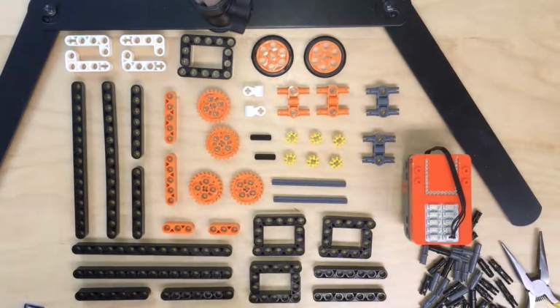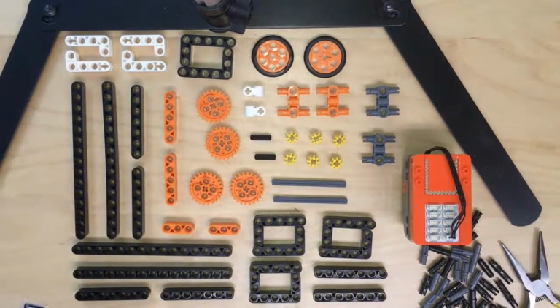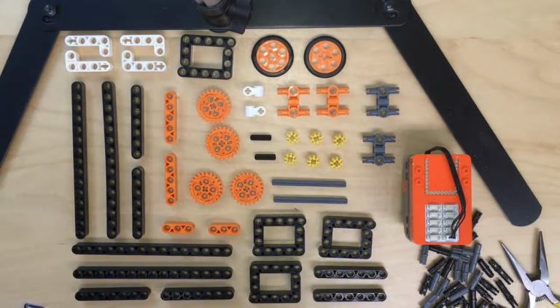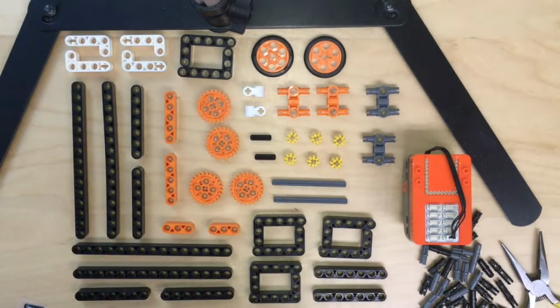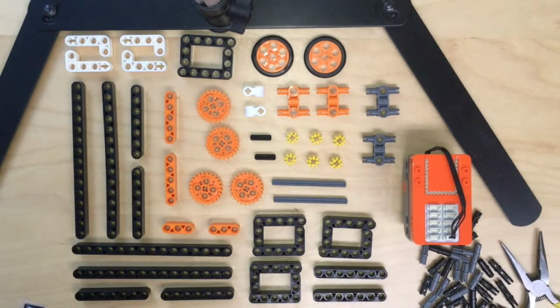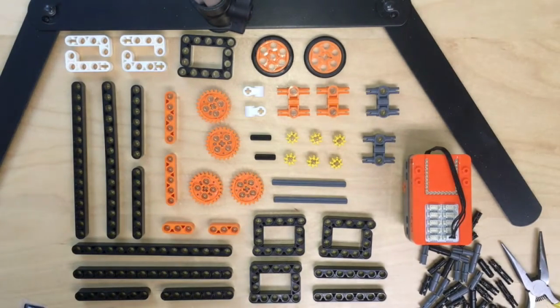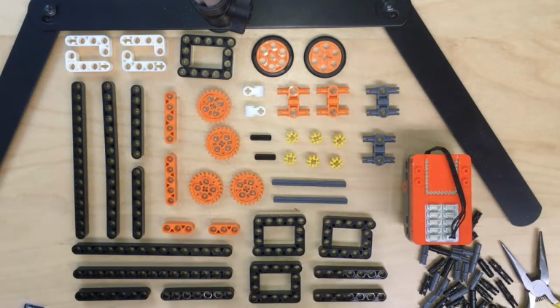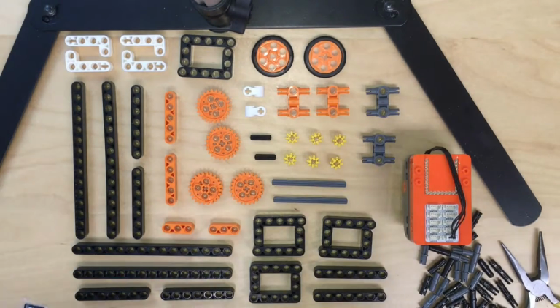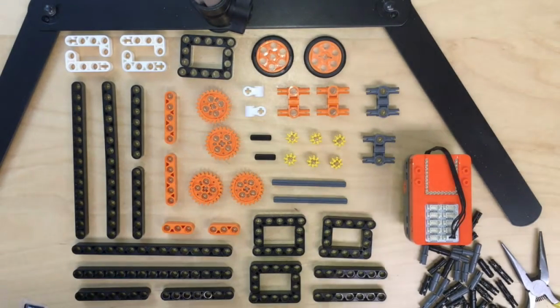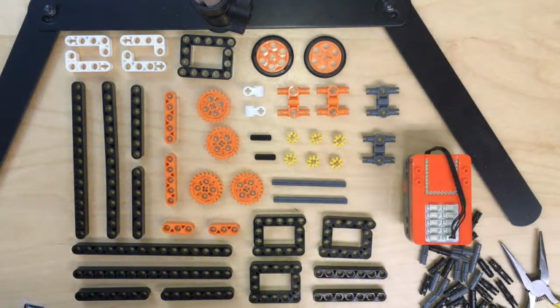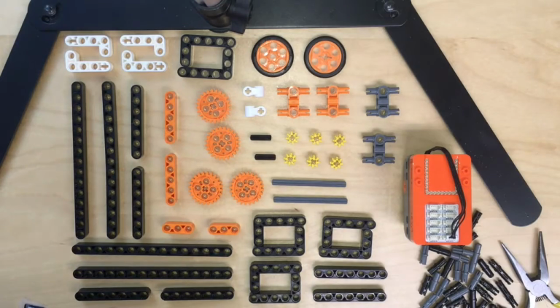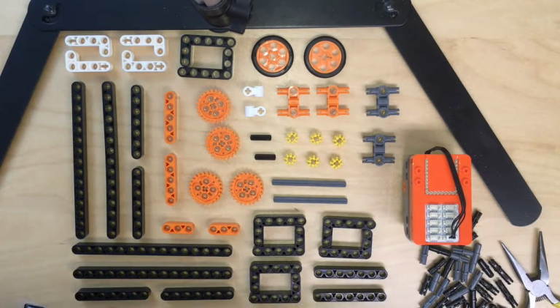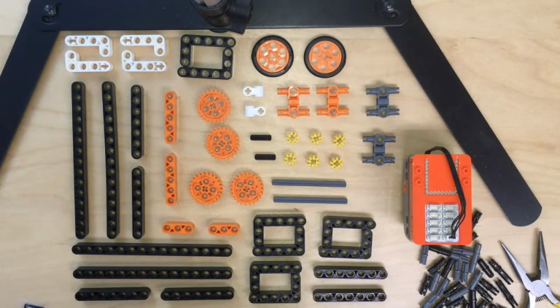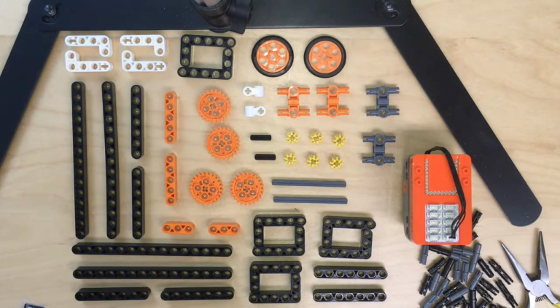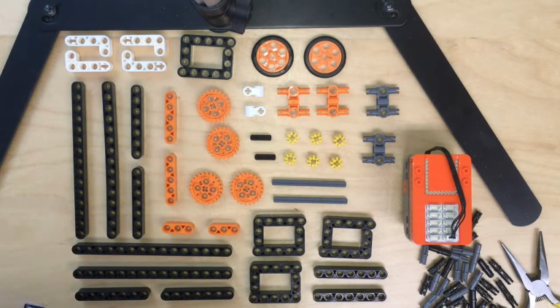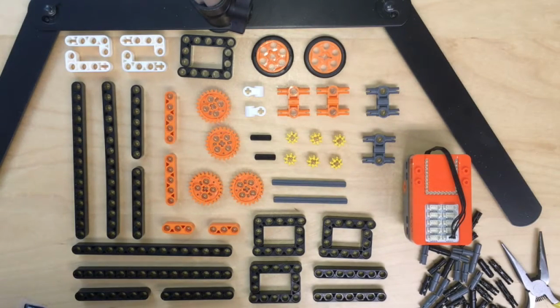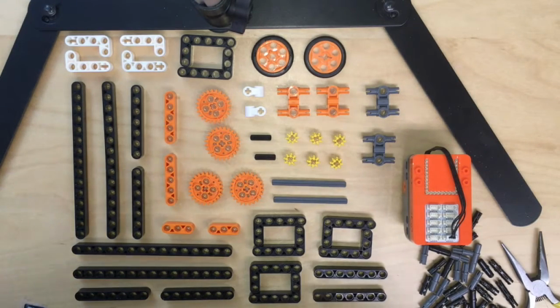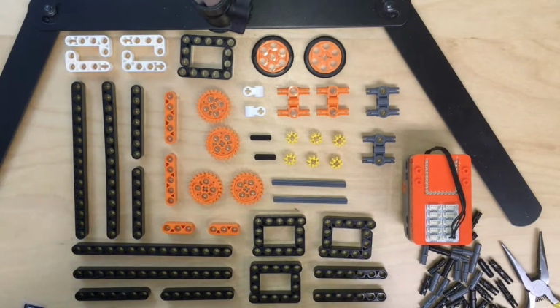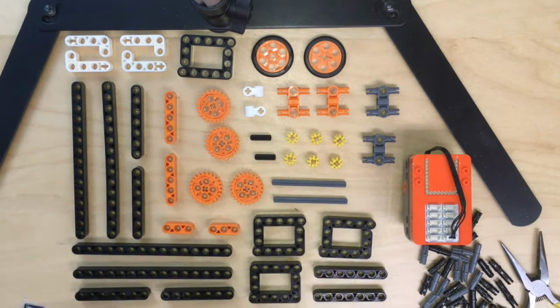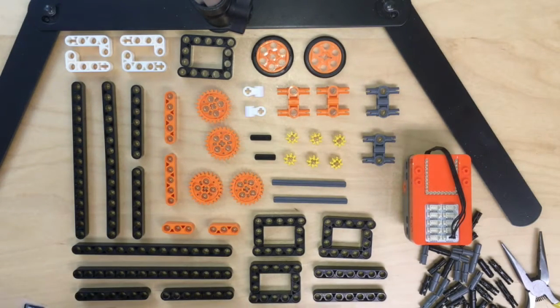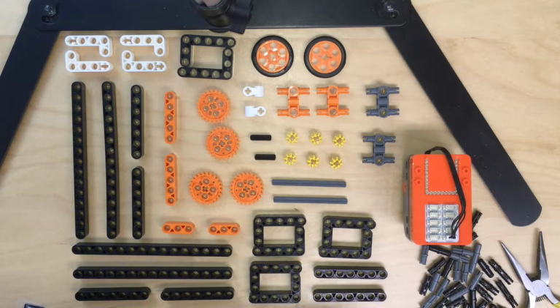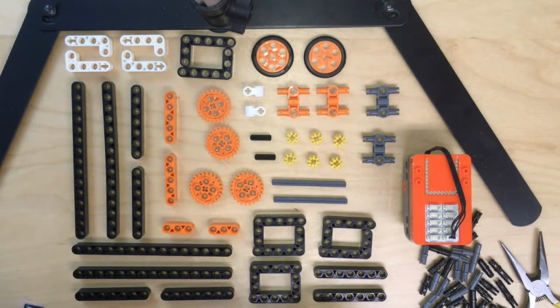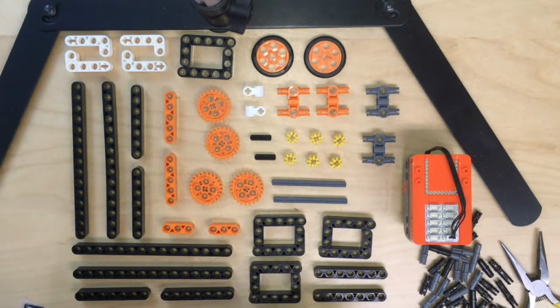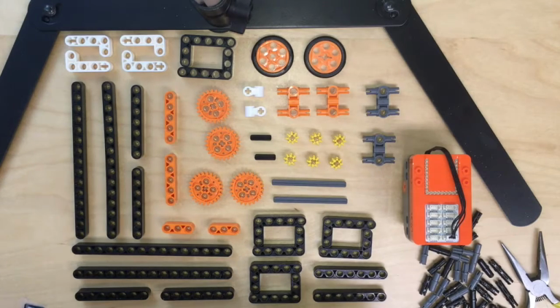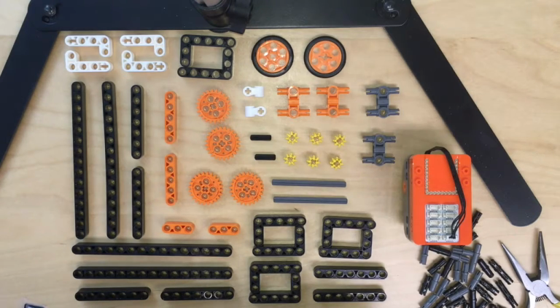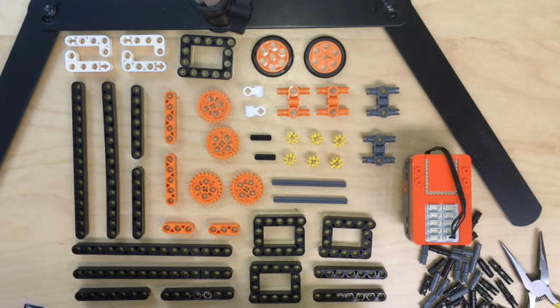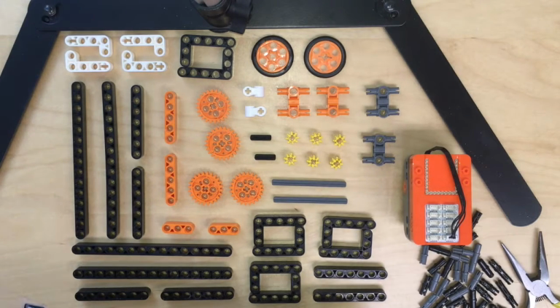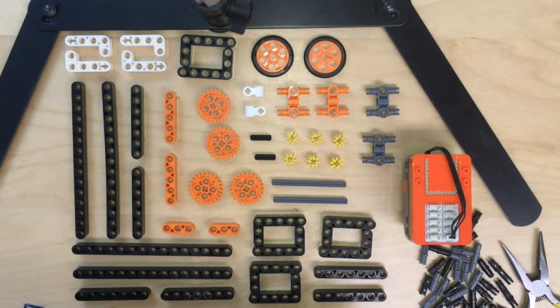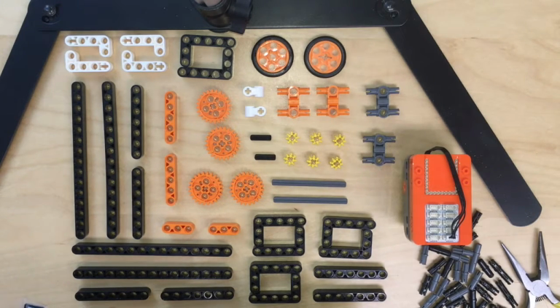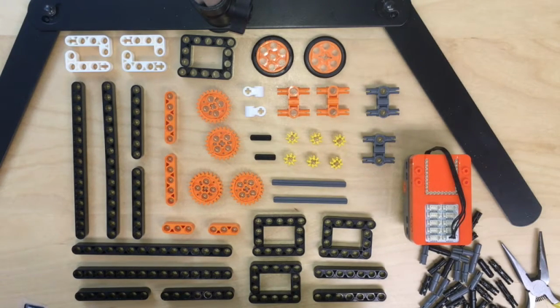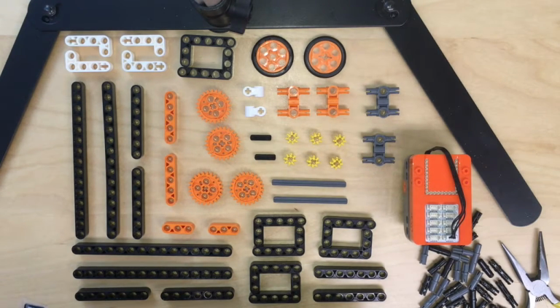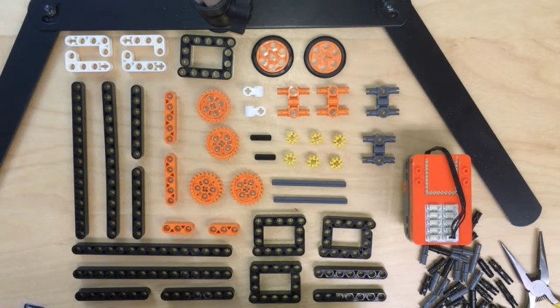Hi everyone, this video is going to show you how to build a pull-up gym. So let's get started. The first thing we are going to build is the base of the pull-up bar first.